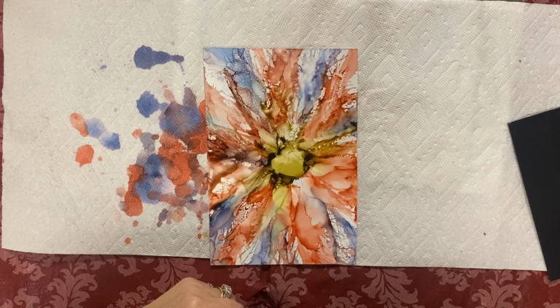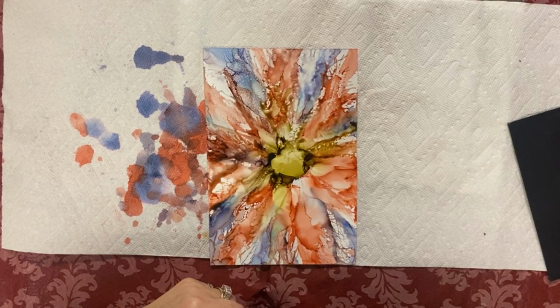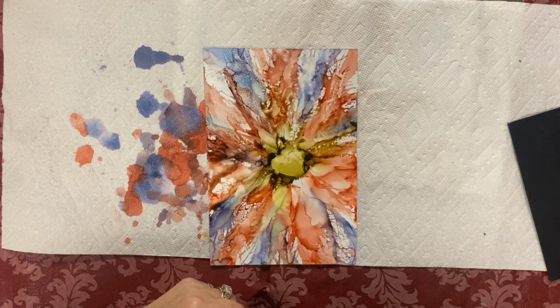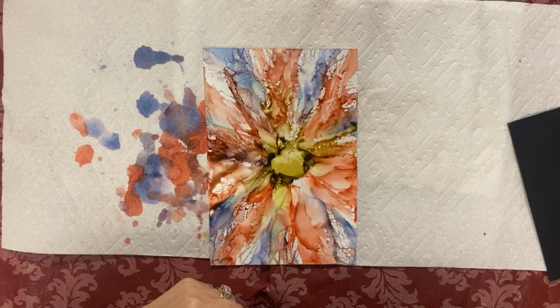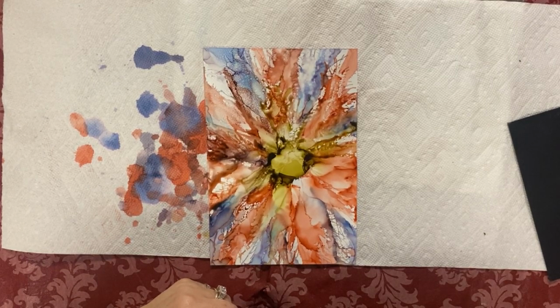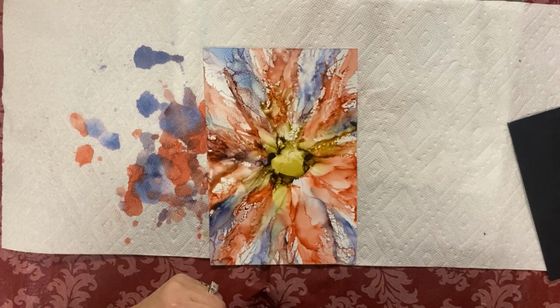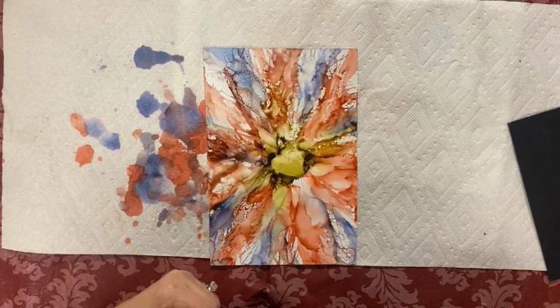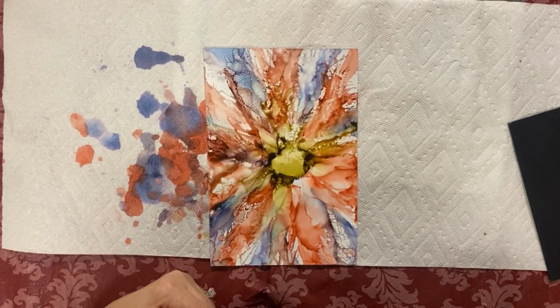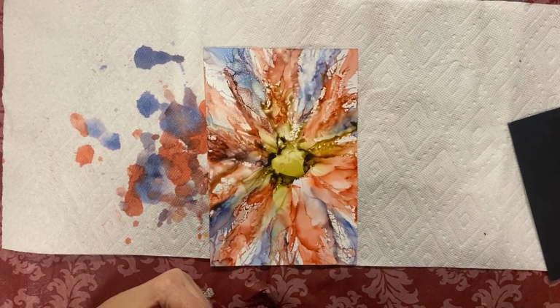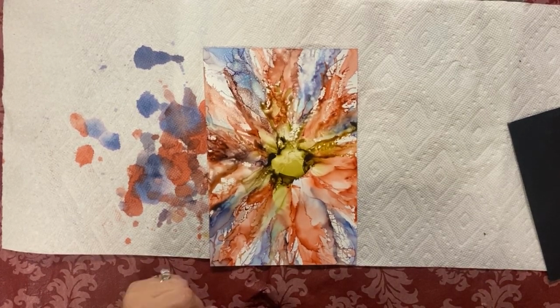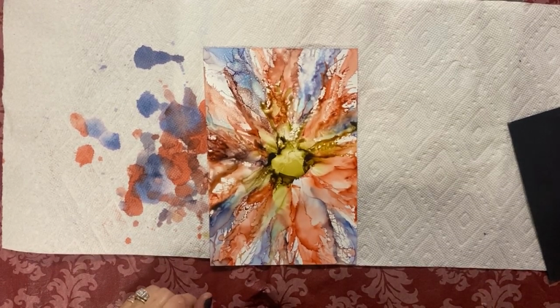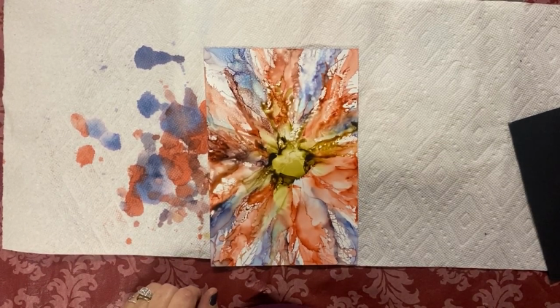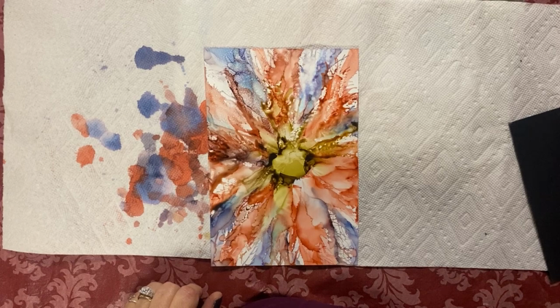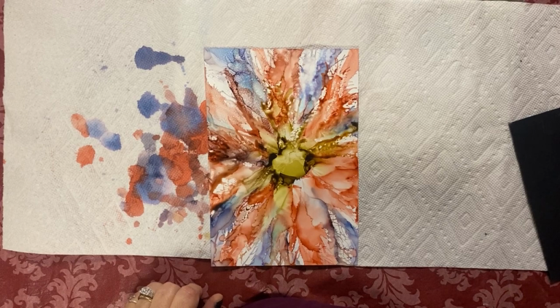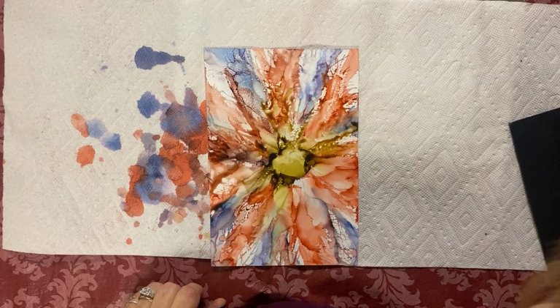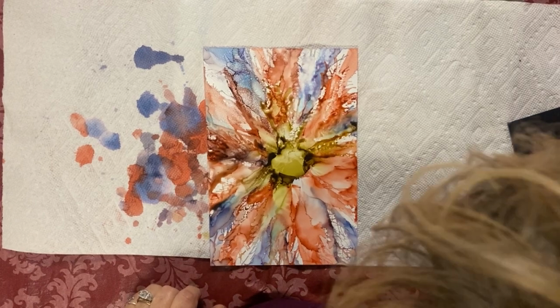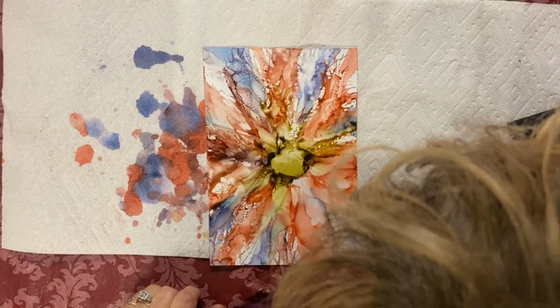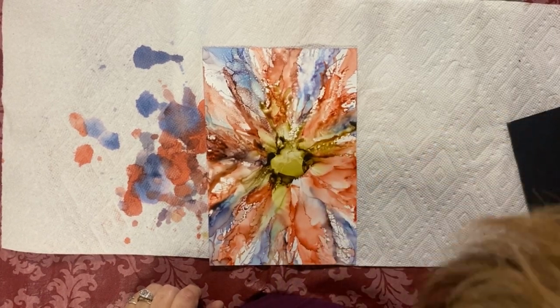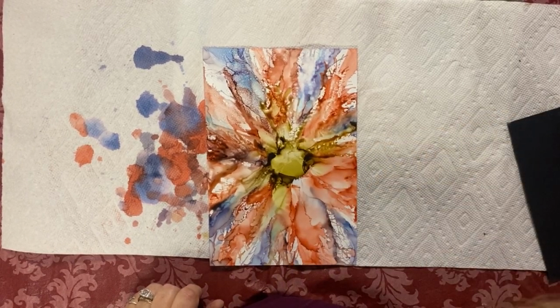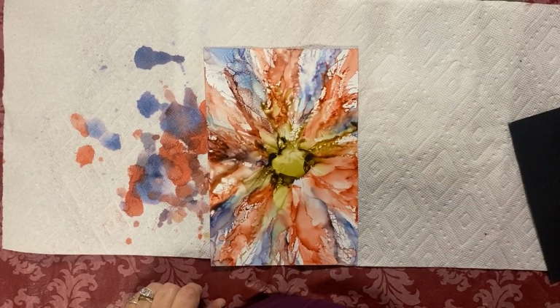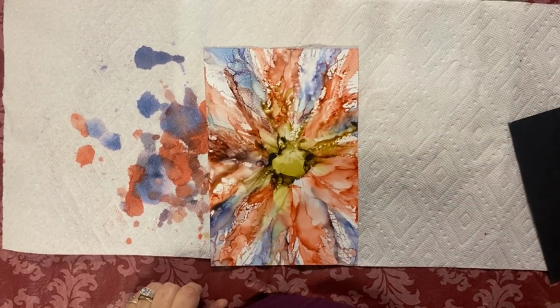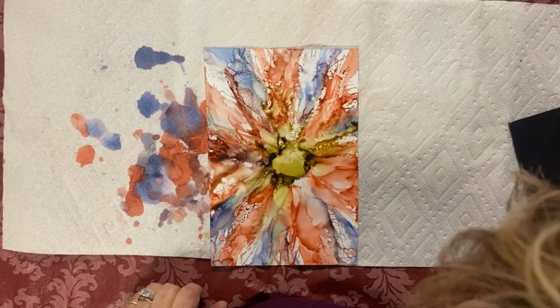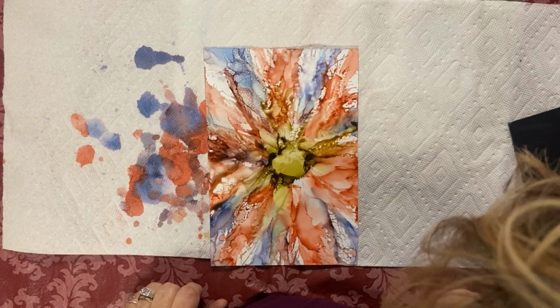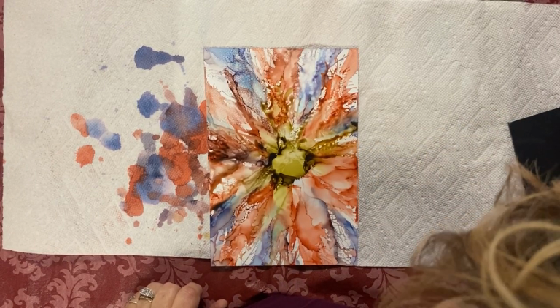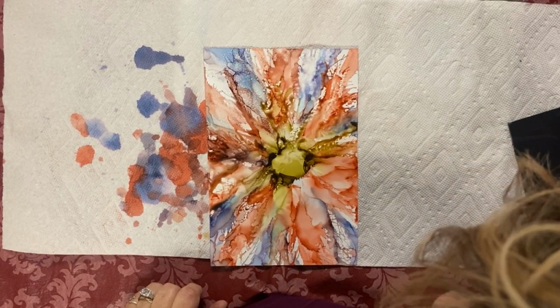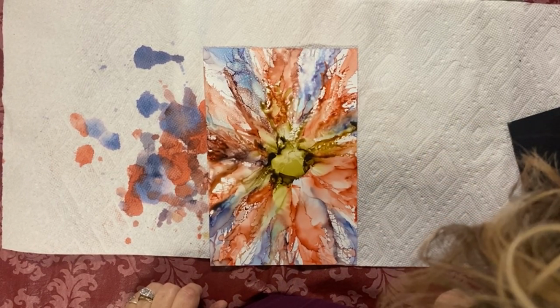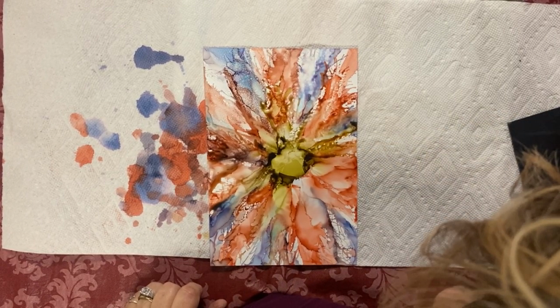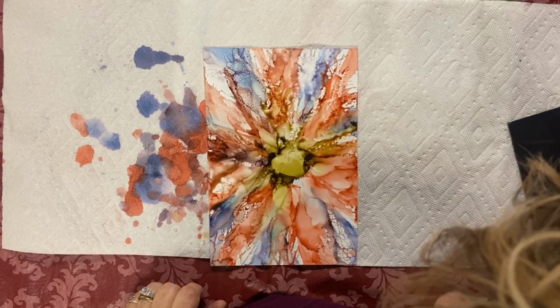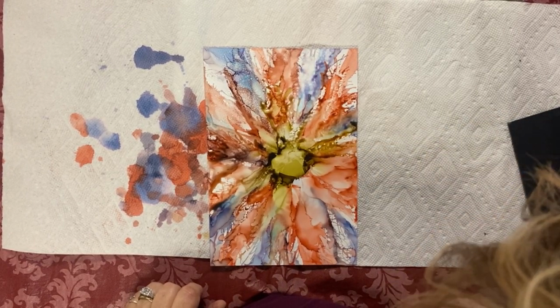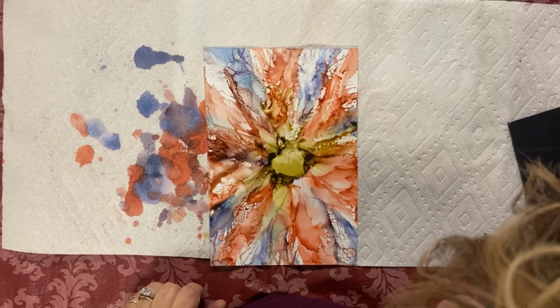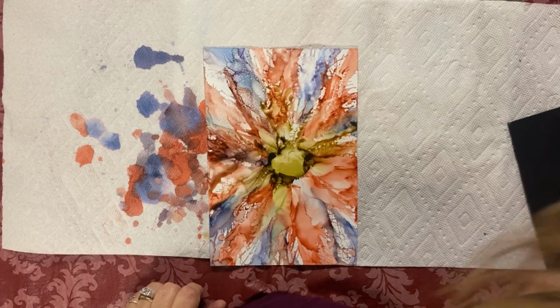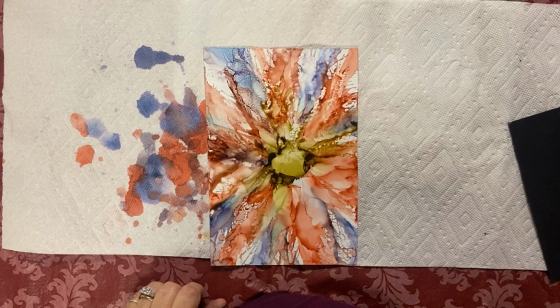I'm not quite happy with this yet. I know — I can tell from that look on your face.